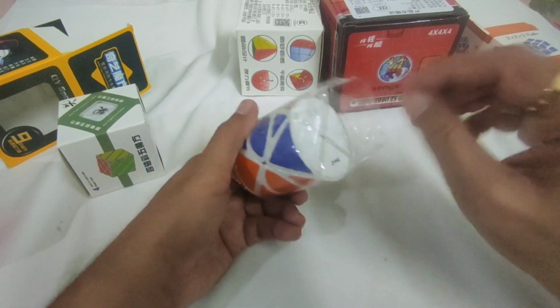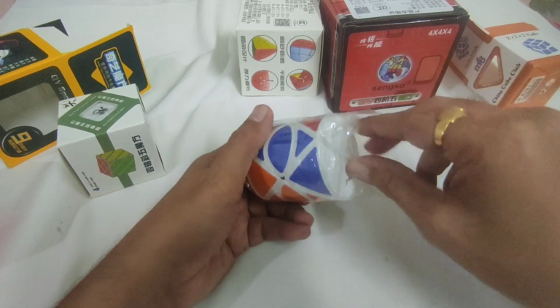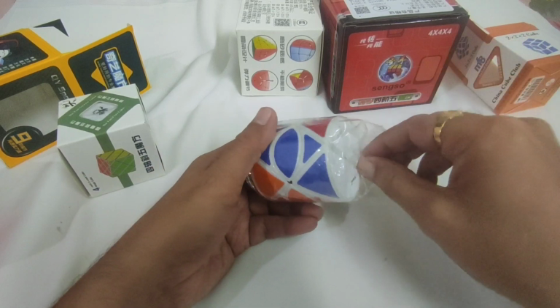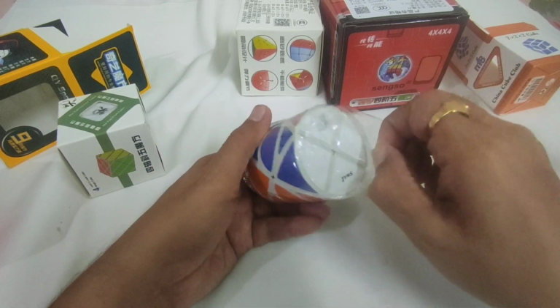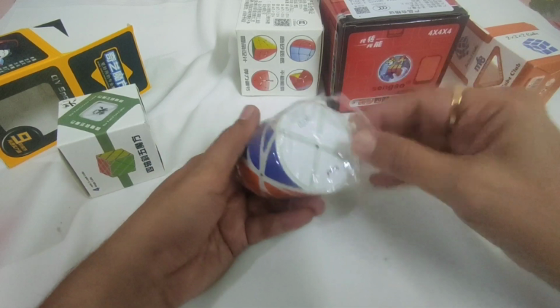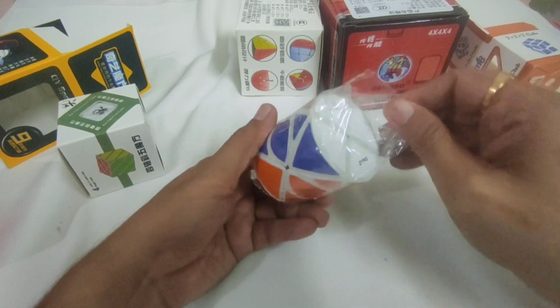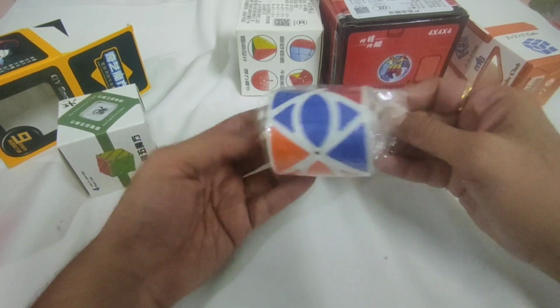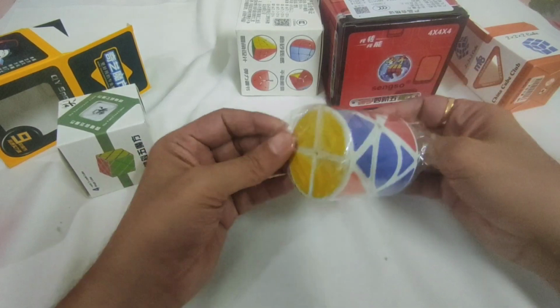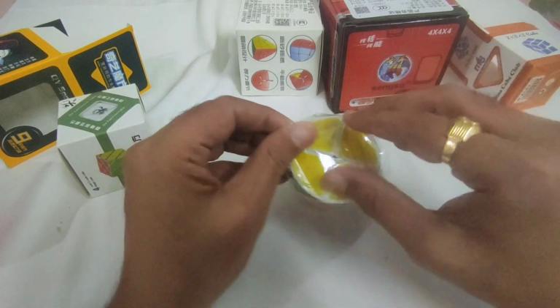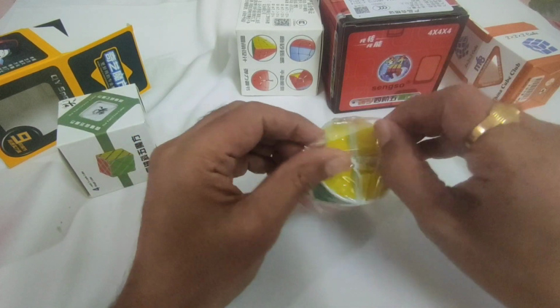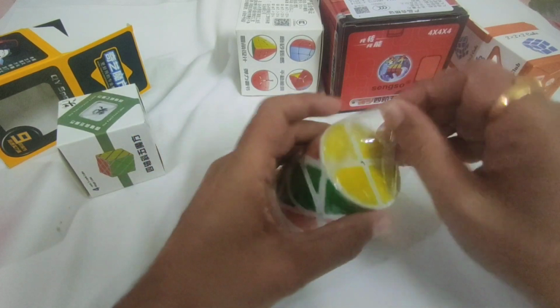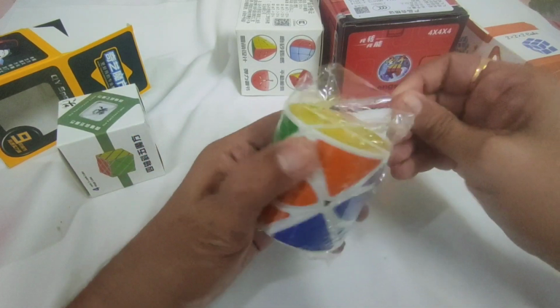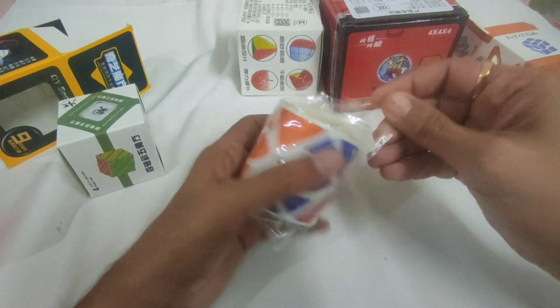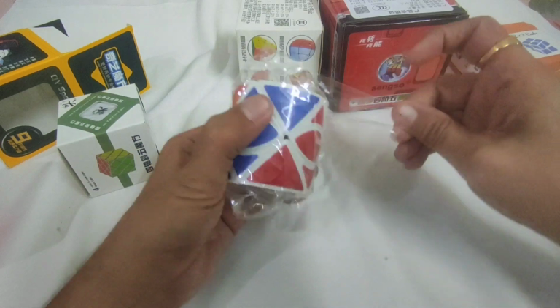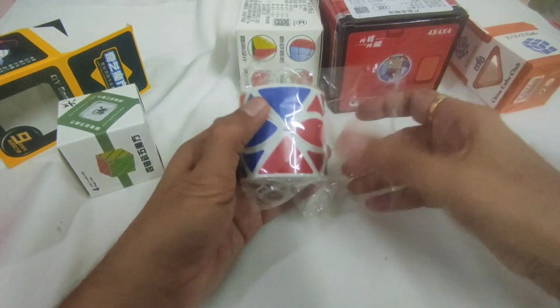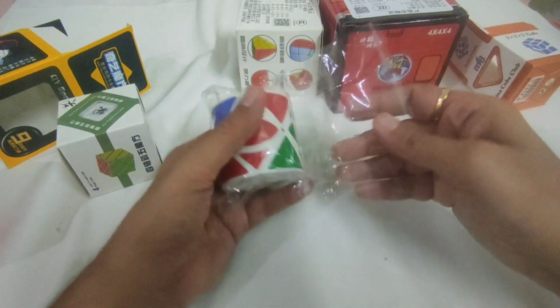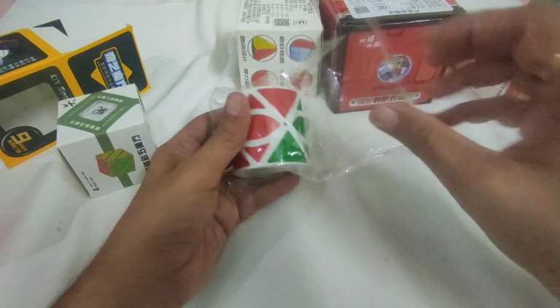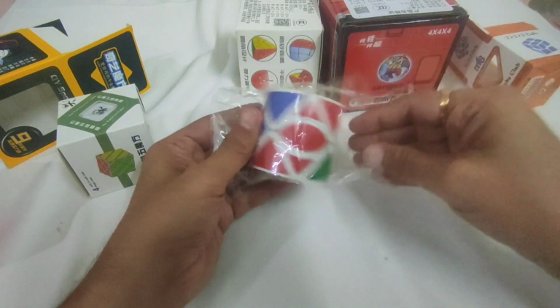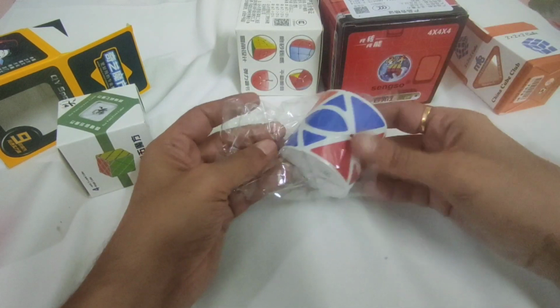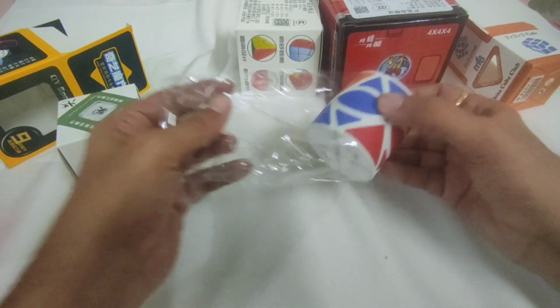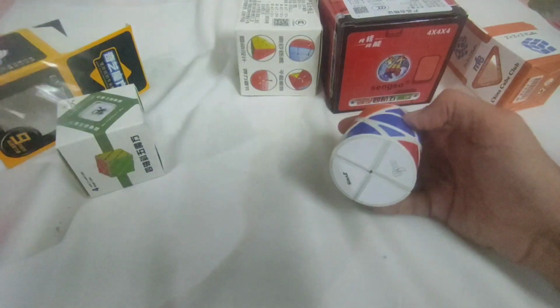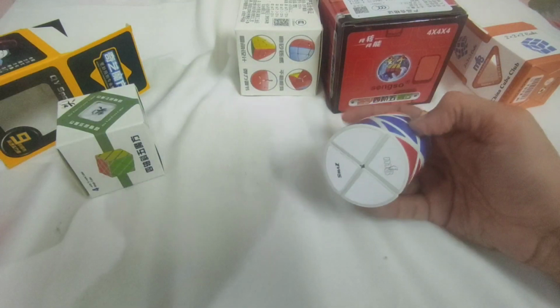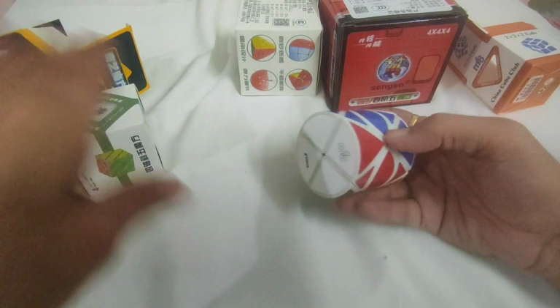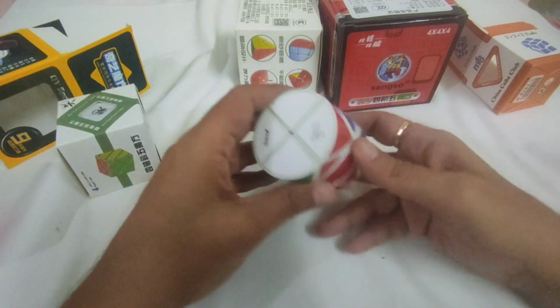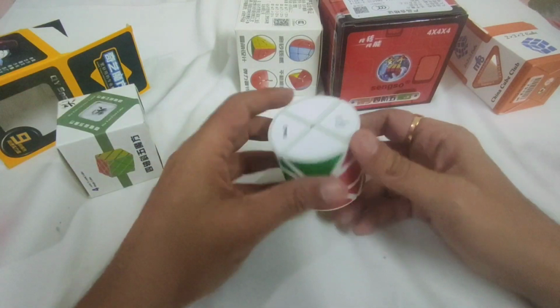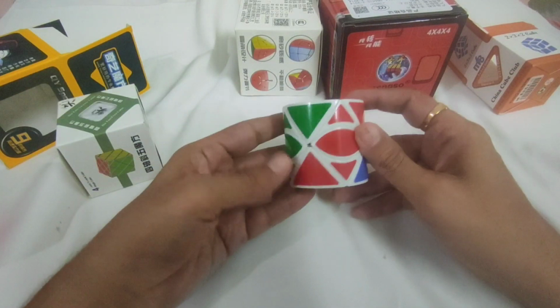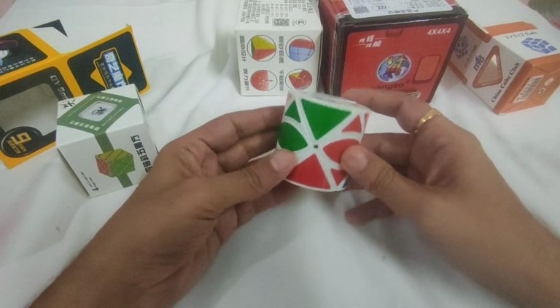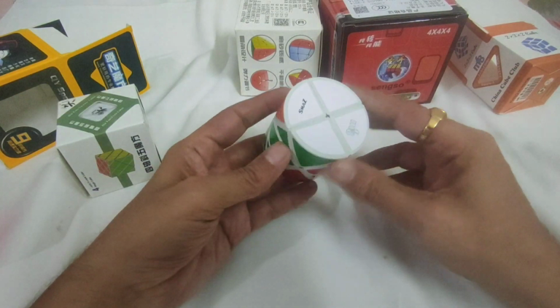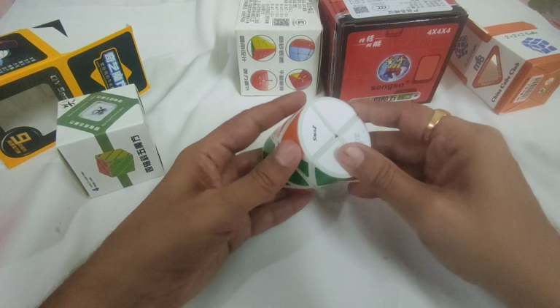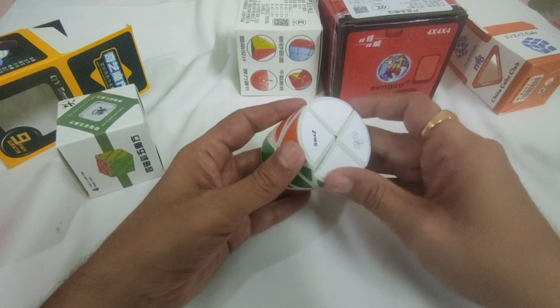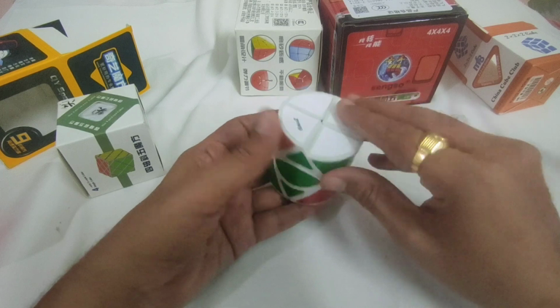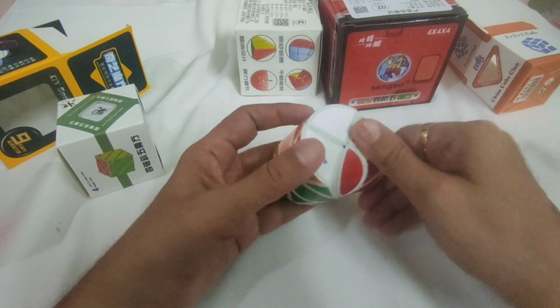Okay, this is the MF8 — sorry — MF8 Dino, a cylindrical Dino puzzle.